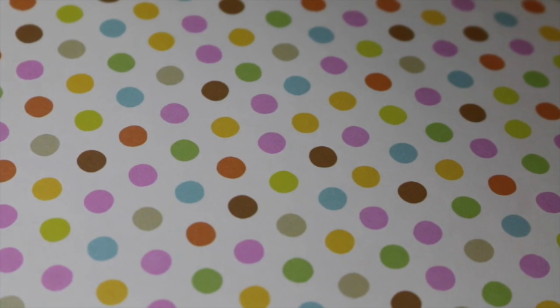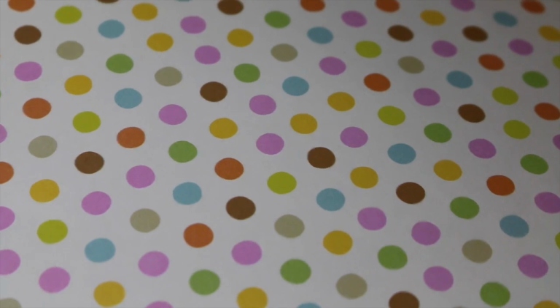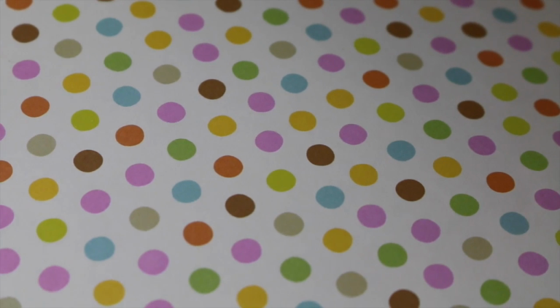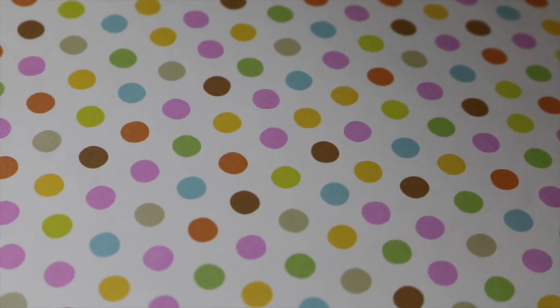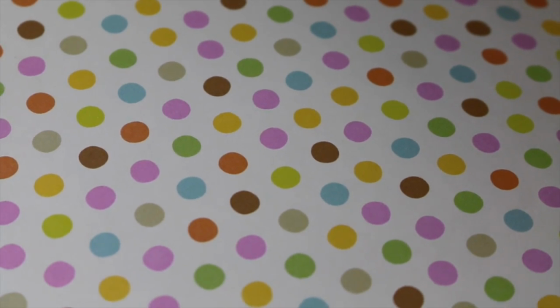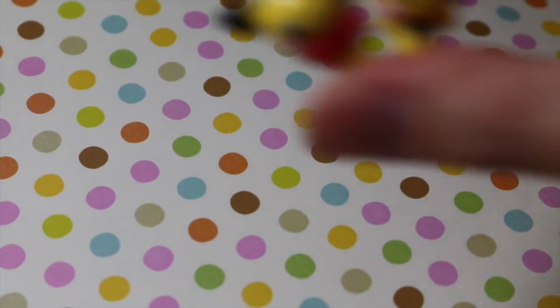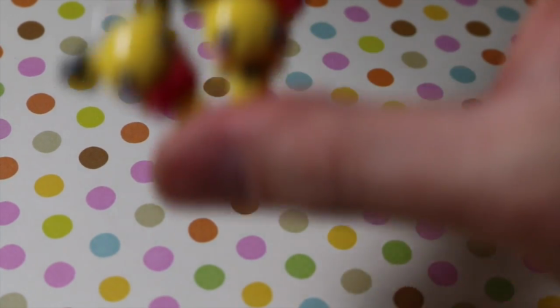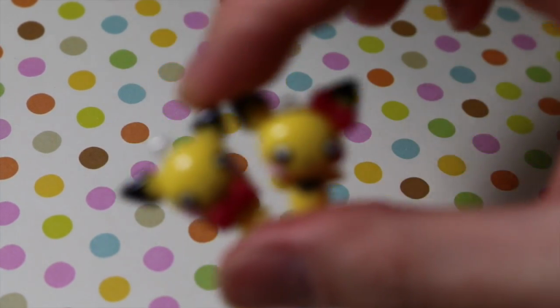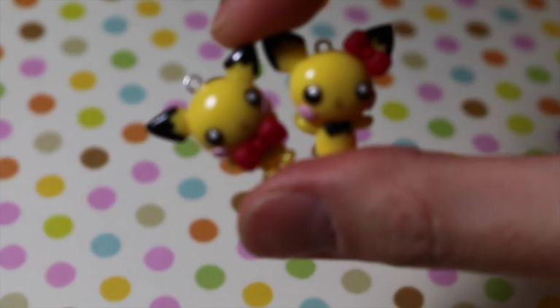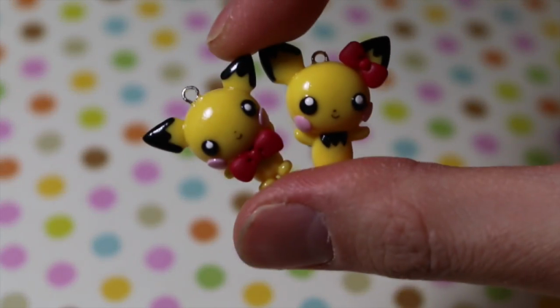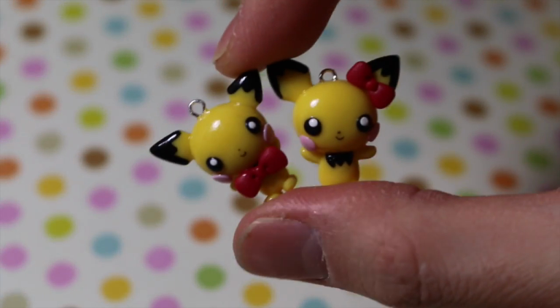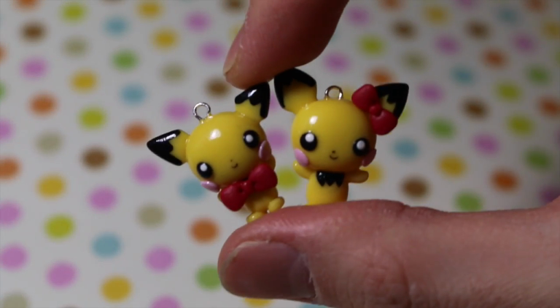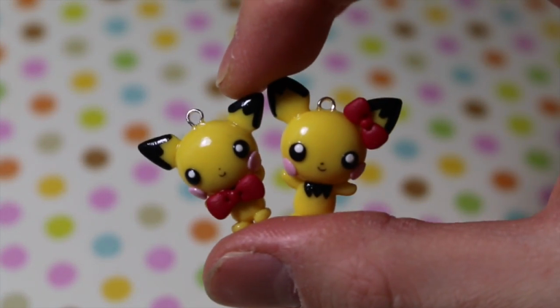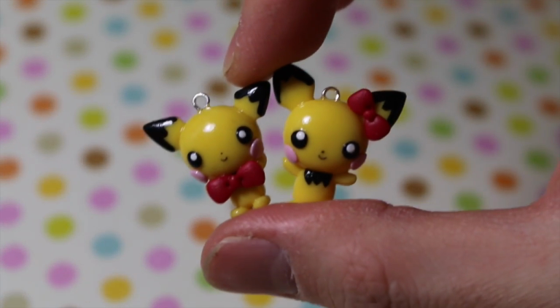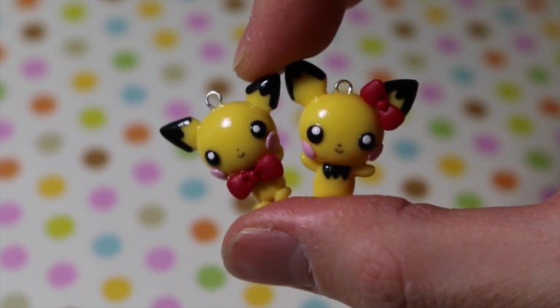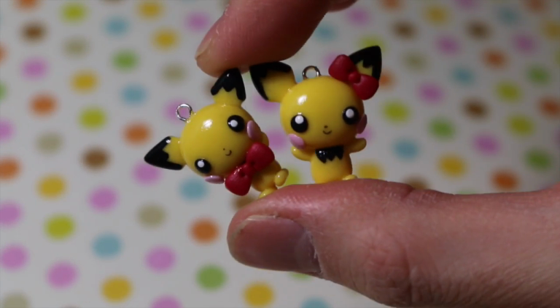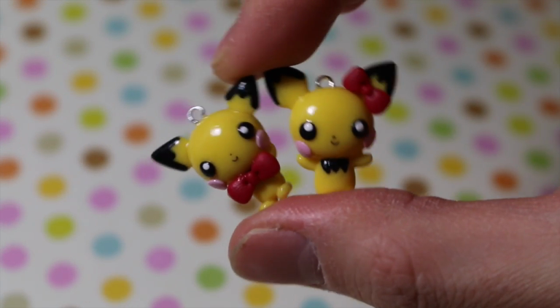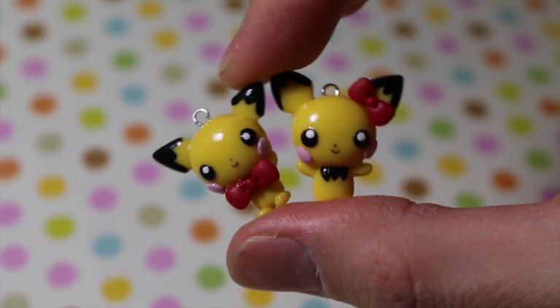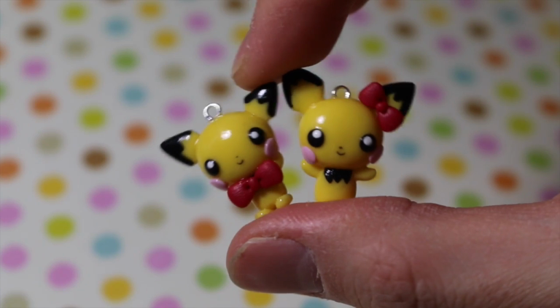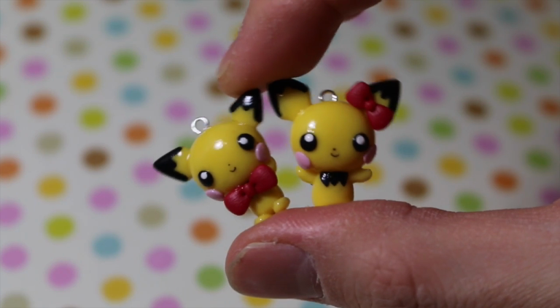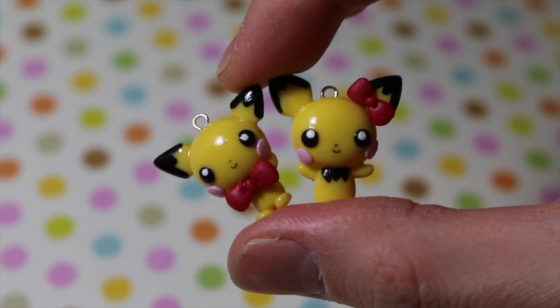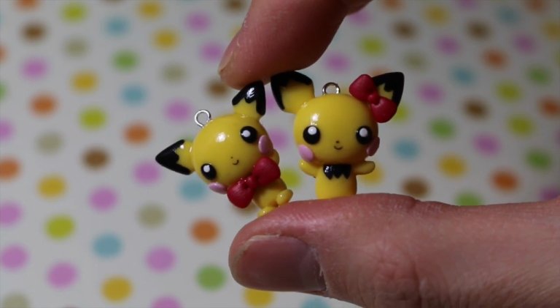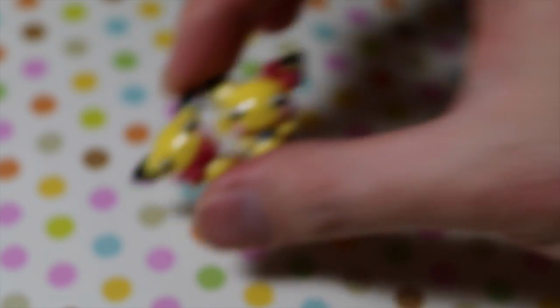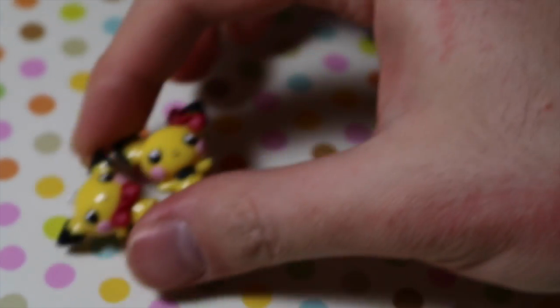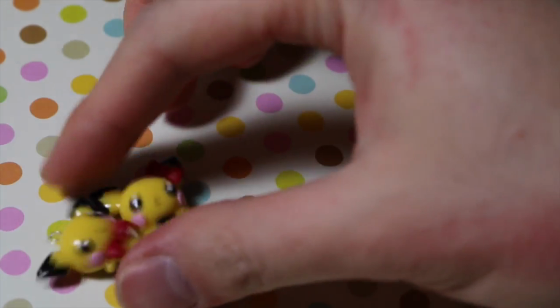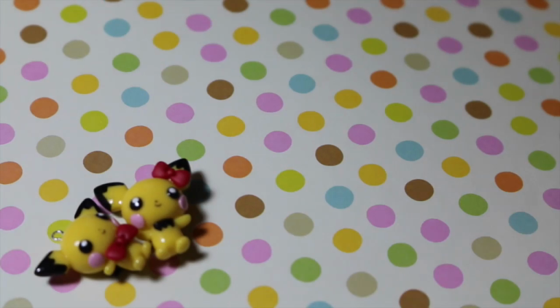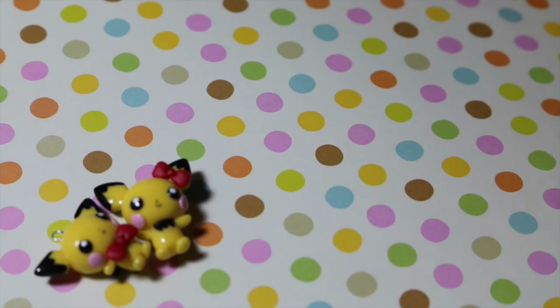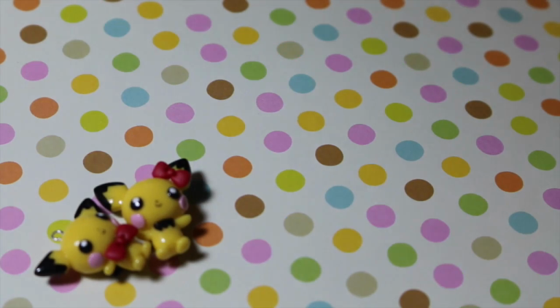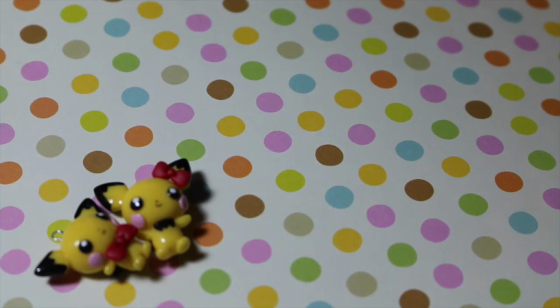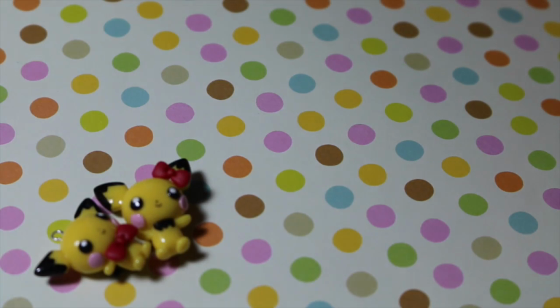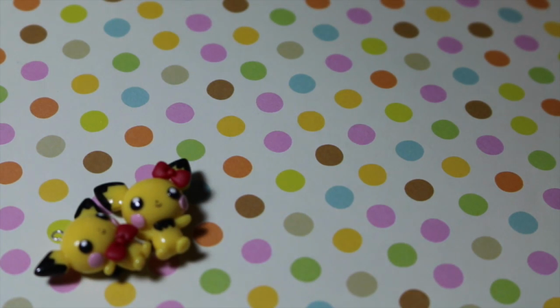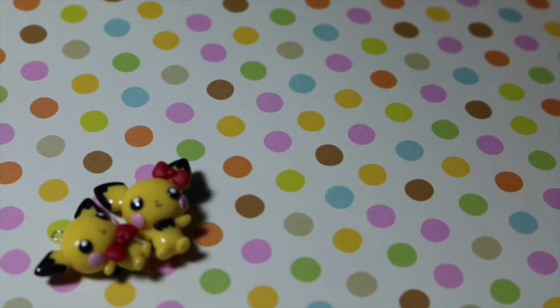Hey everyone, it's Alex or PolyMomoT and today I have a new charm update for you. So these are a couple peachy charms that I made for my collab with Amy or Lil Surprises YouTube.